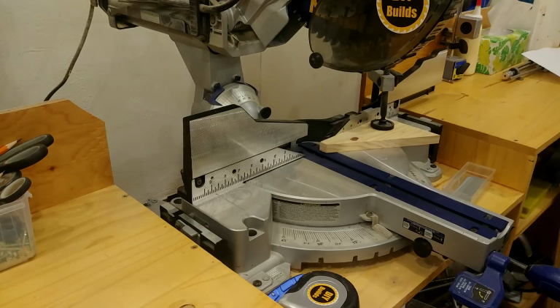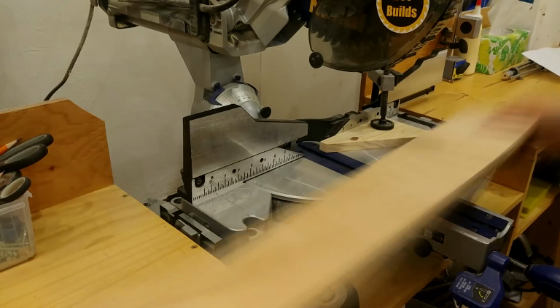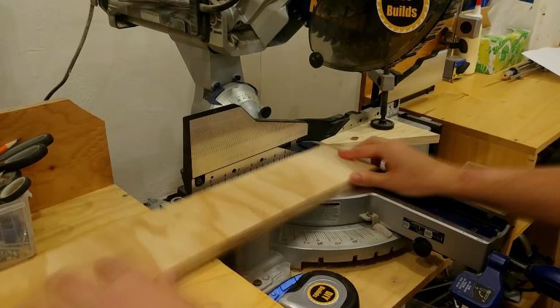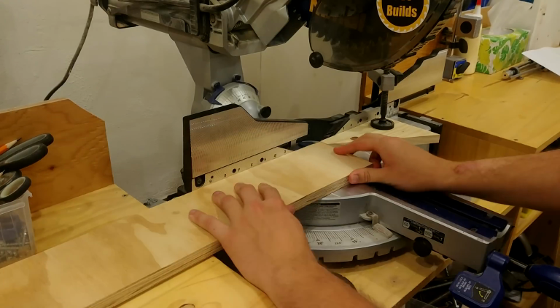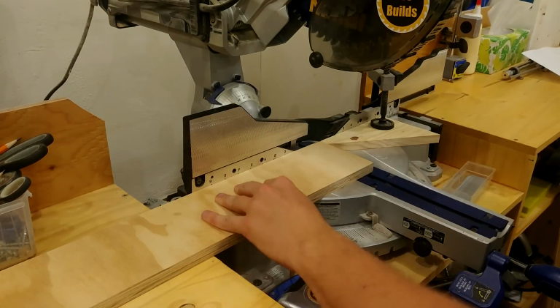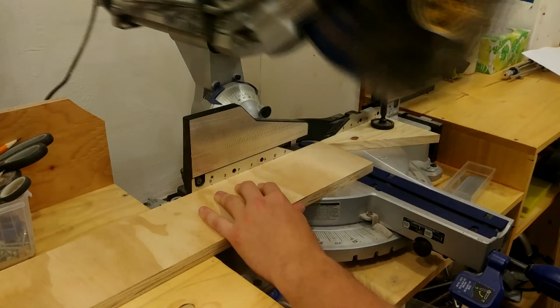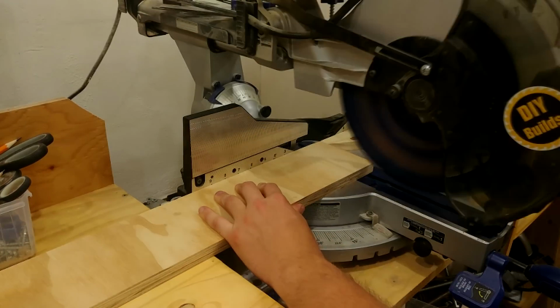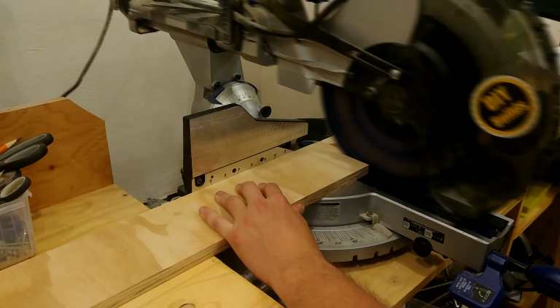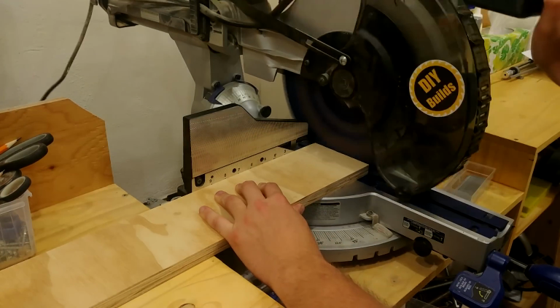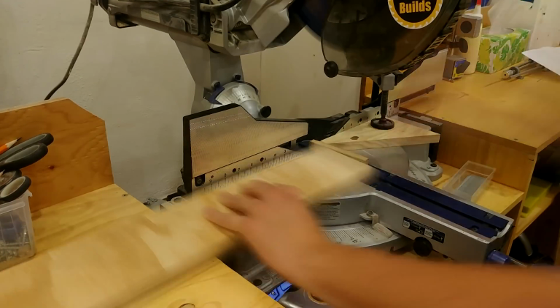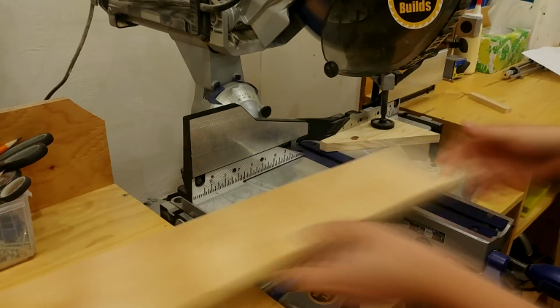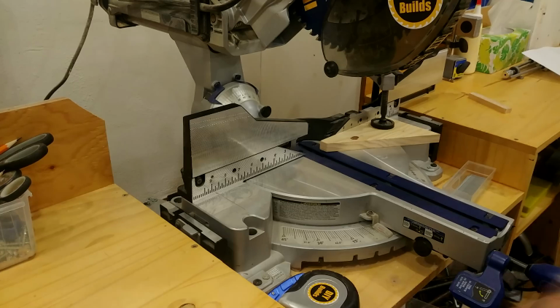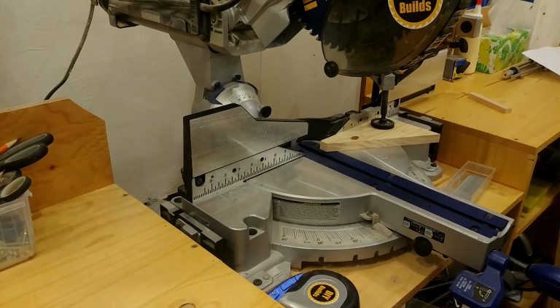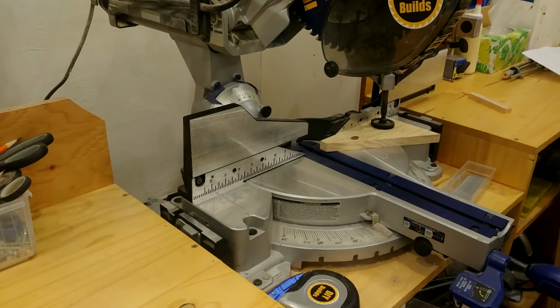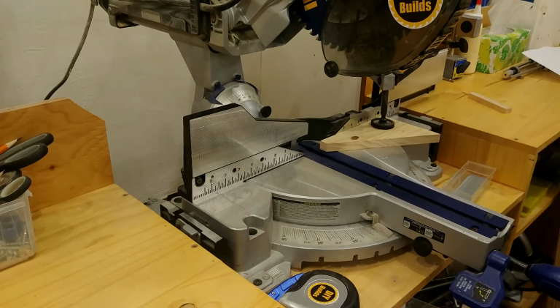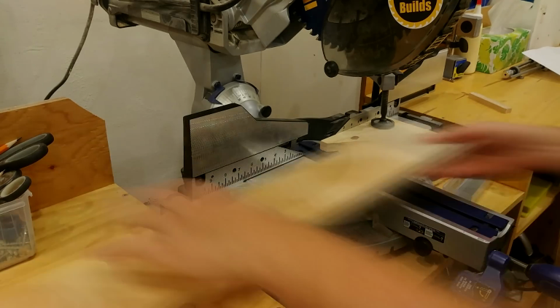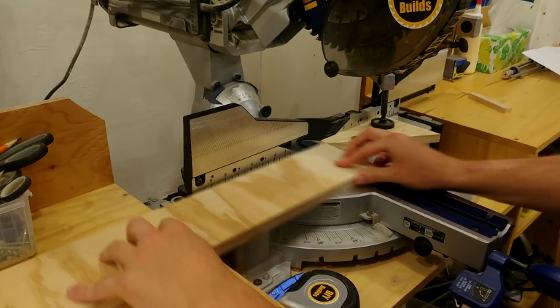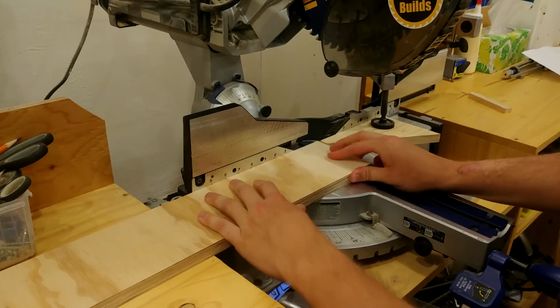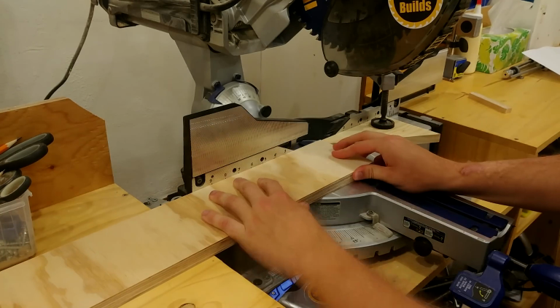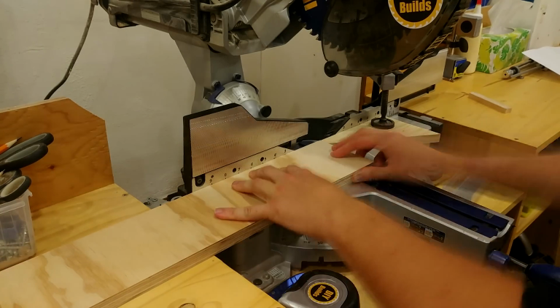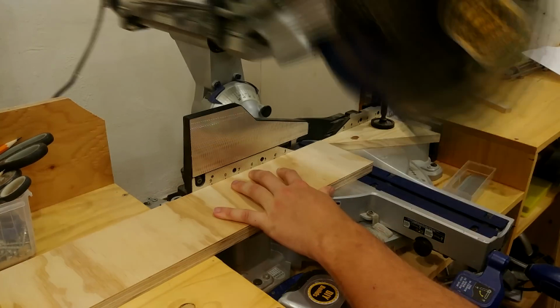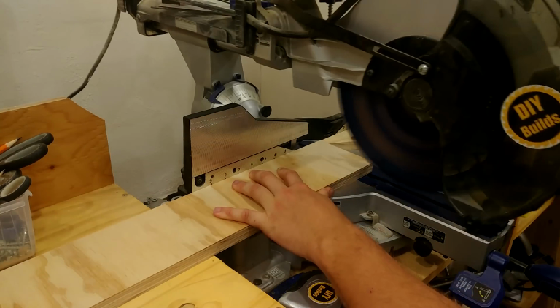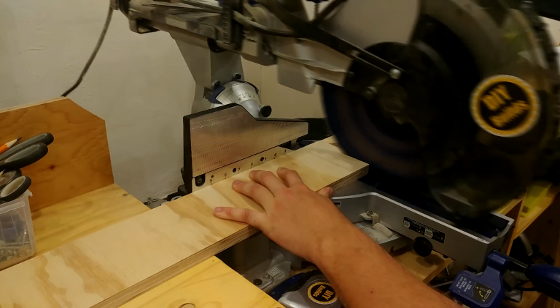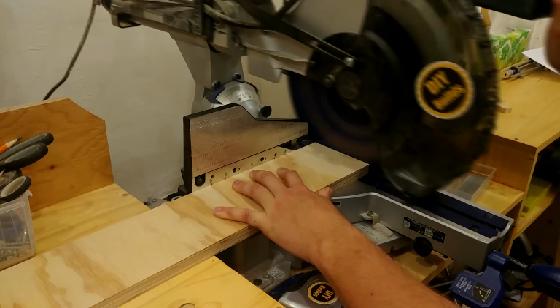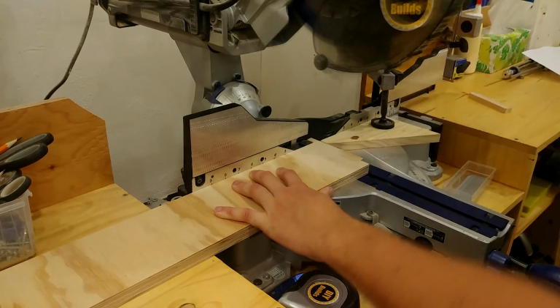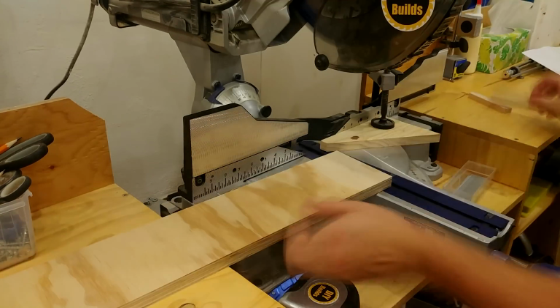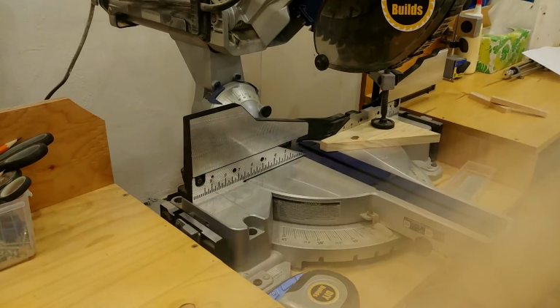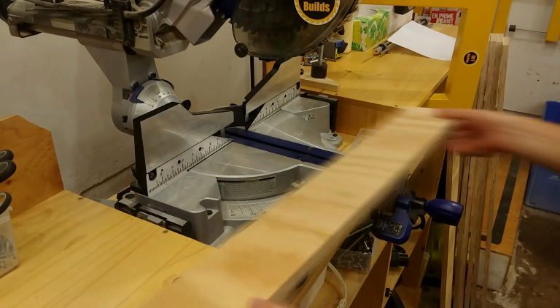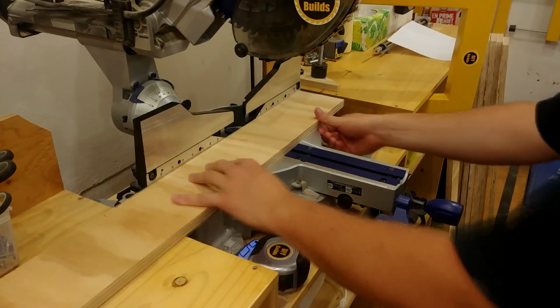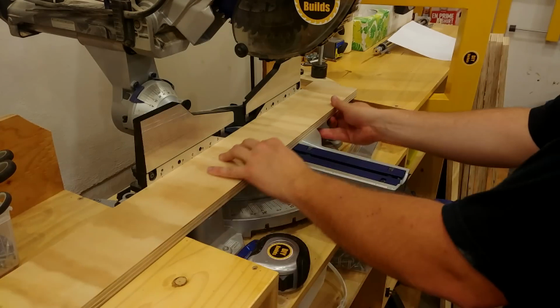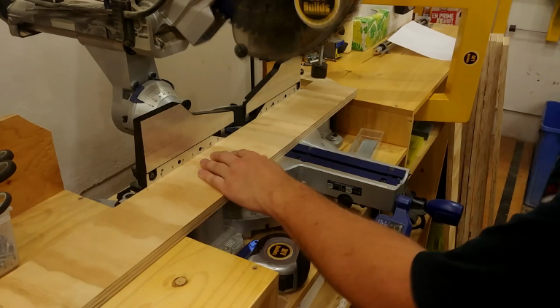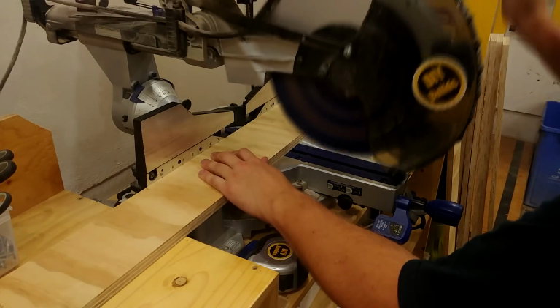Next I was off to the miter saw to cut everything down to exact length. If you want the exact dimensions yourself, you can go to DIYBuilds.ca and download a free set of plans.